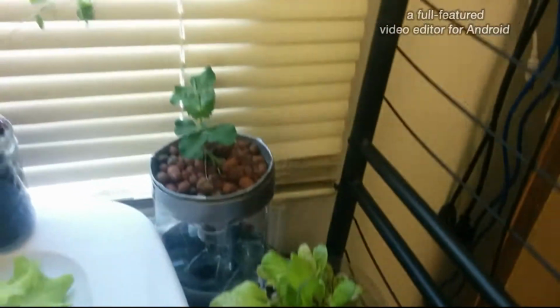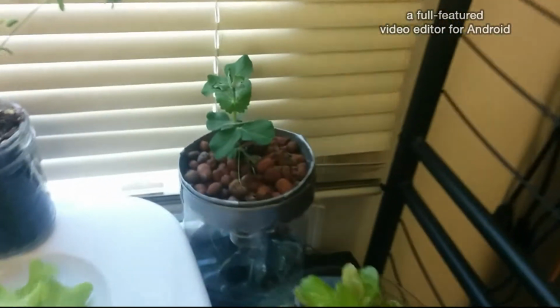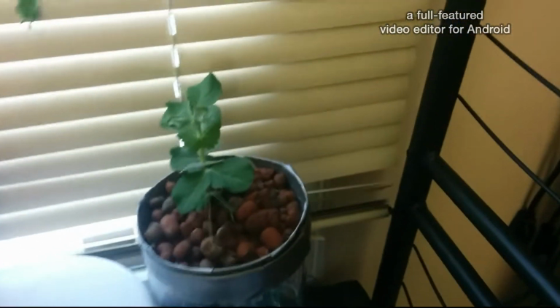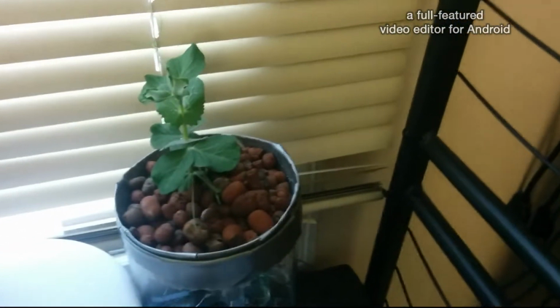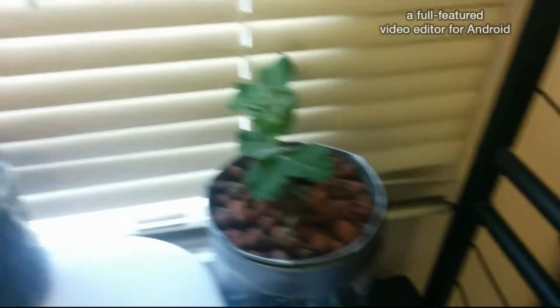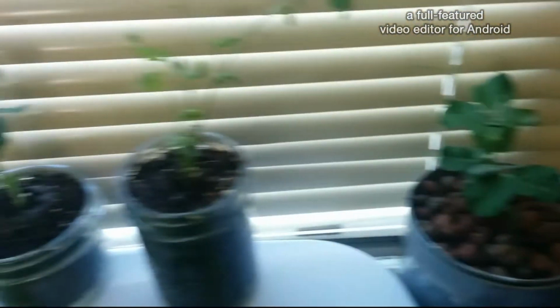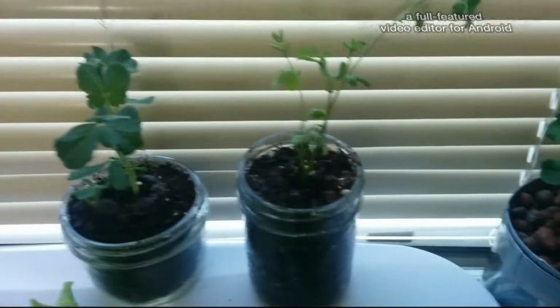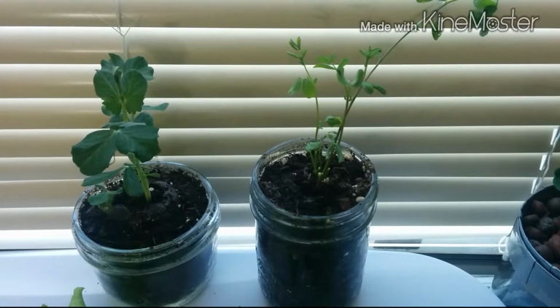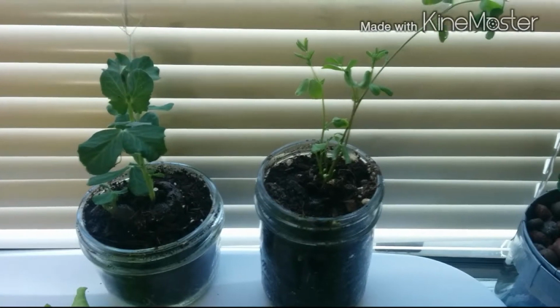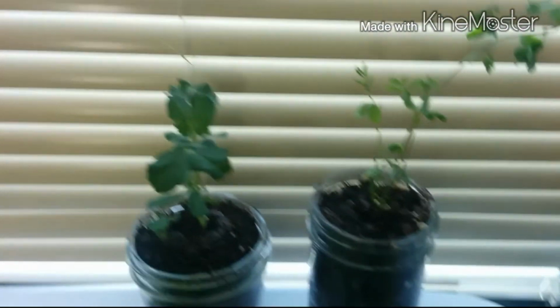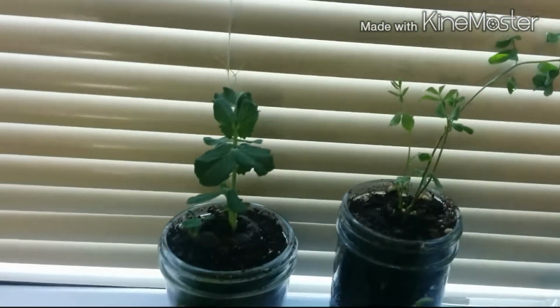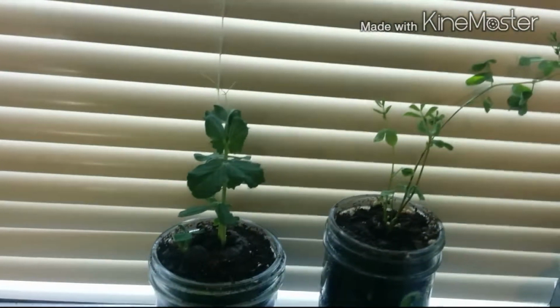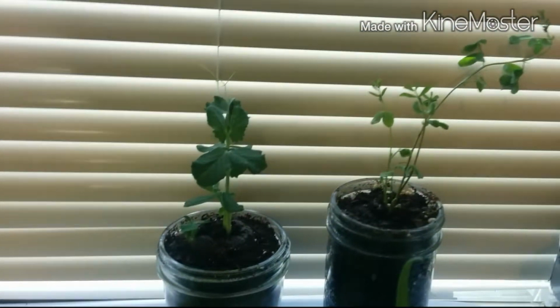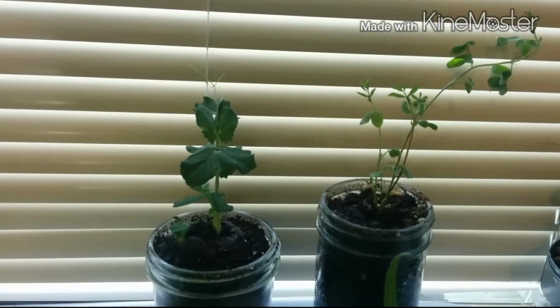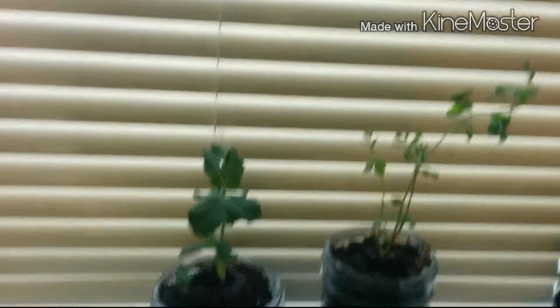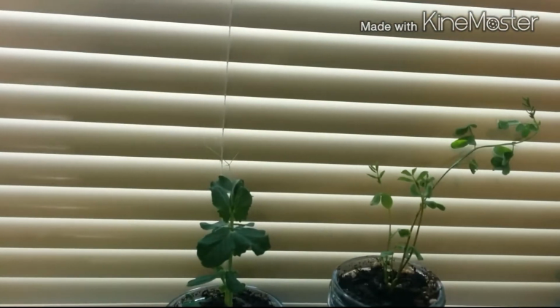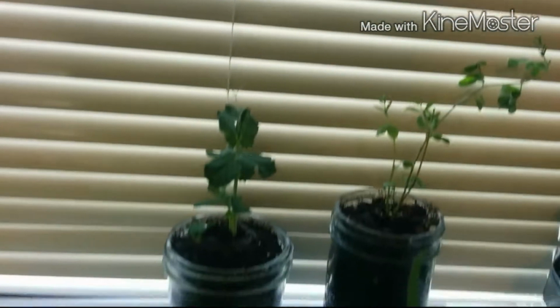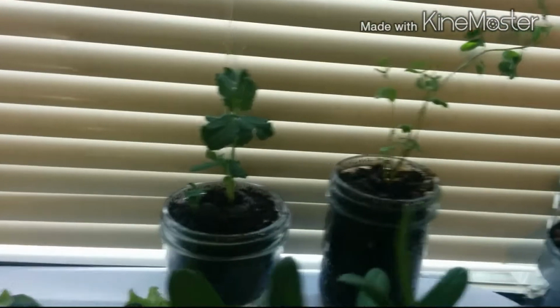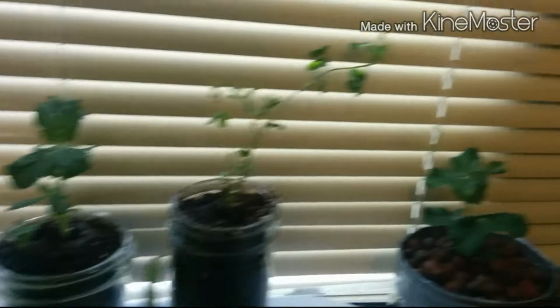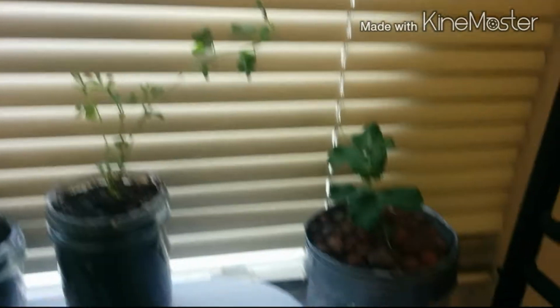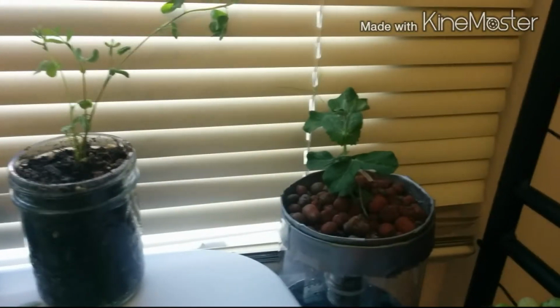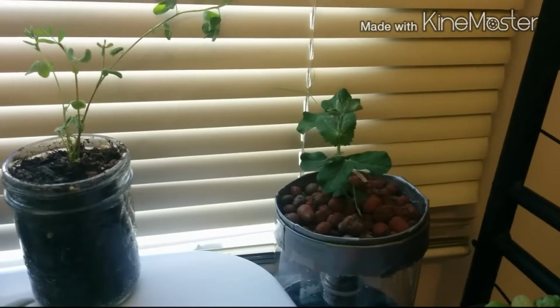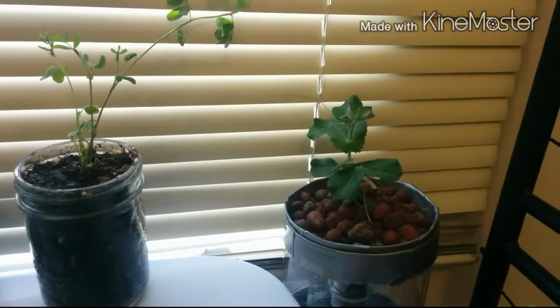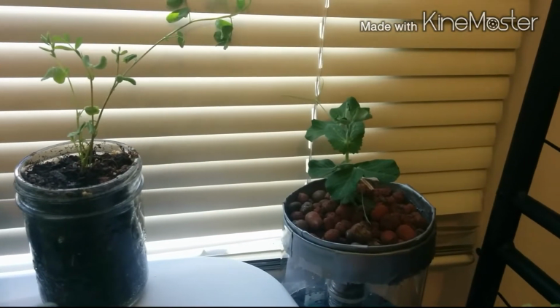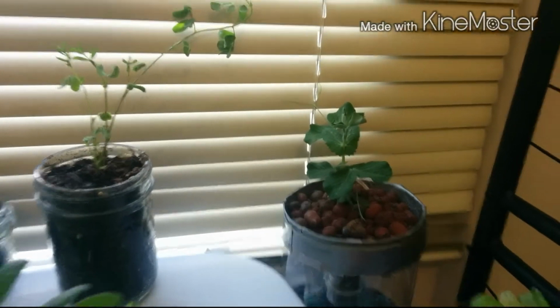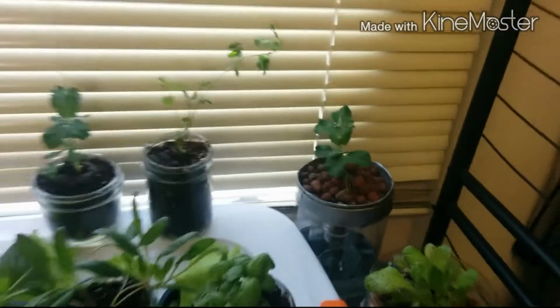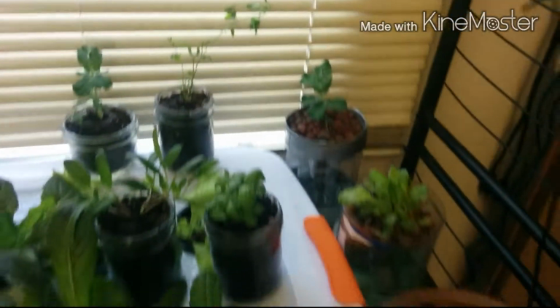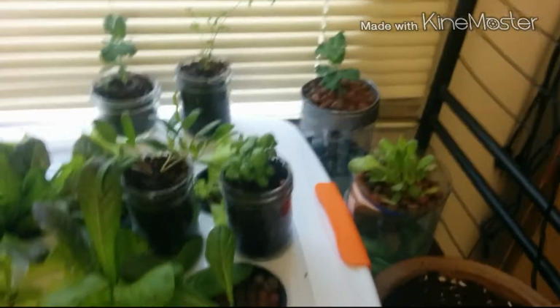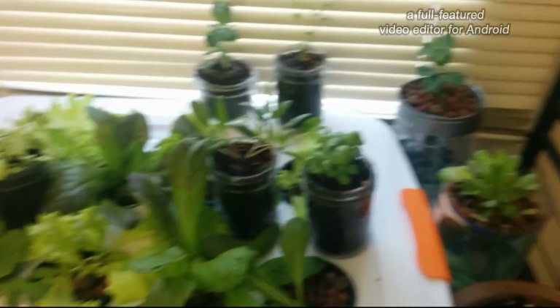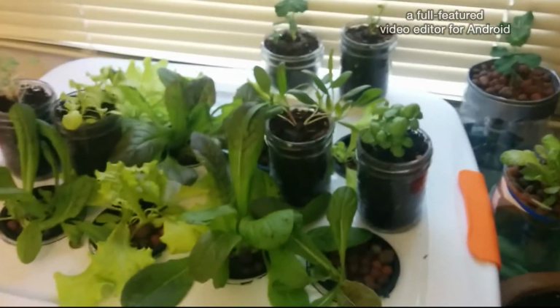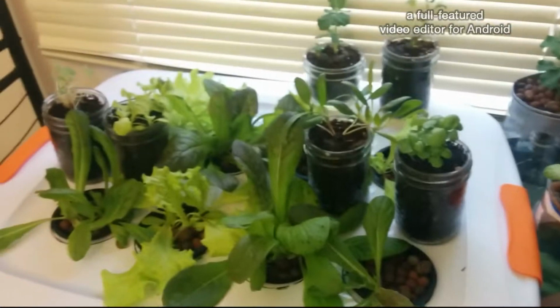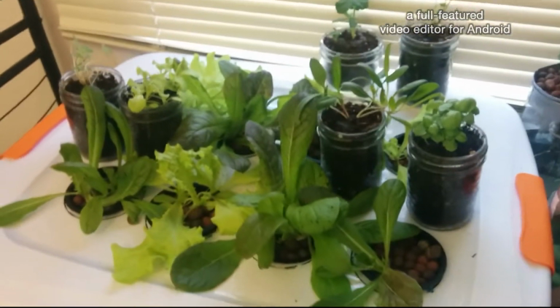We've got some peas back here that I started, and my girlfriend put them right near the blinds because she thinks it might be cool if they climb up the blinds. We'll see what happens — if we wreck these blinds, I guess we'll just have to replace them.